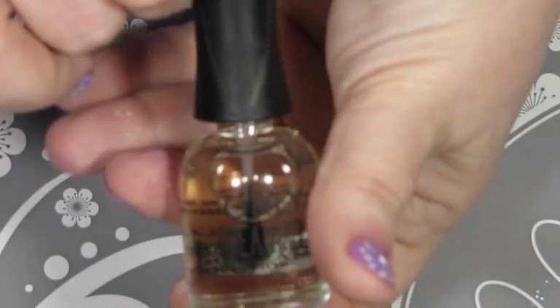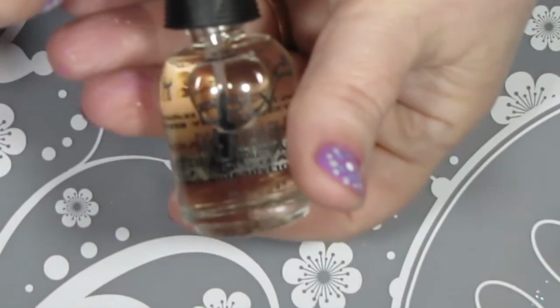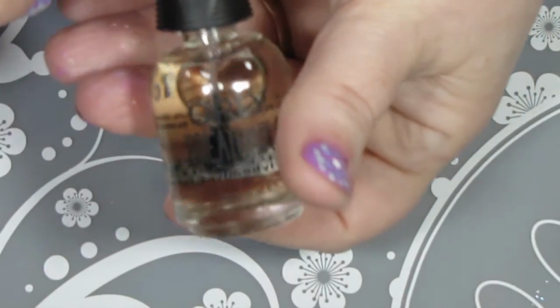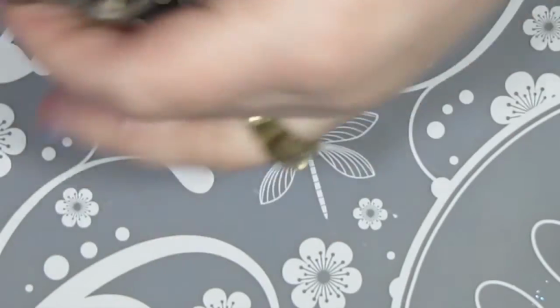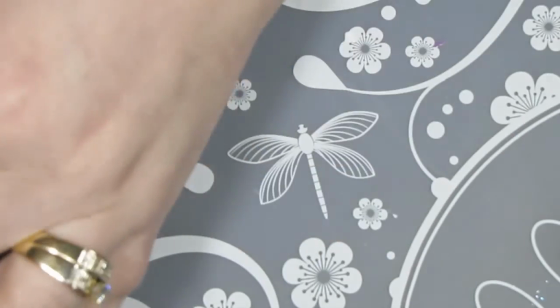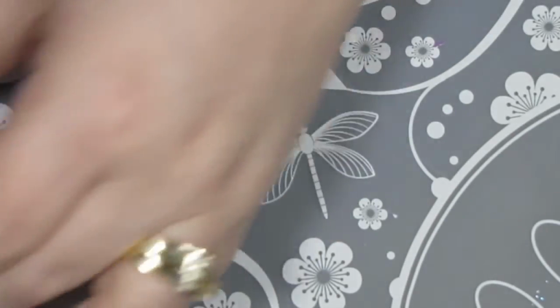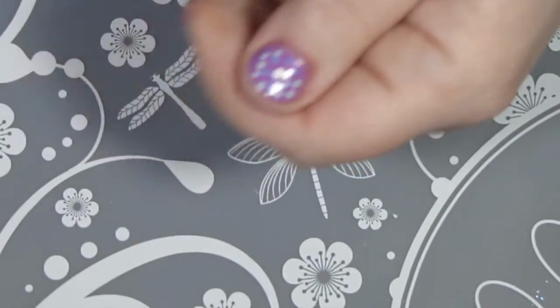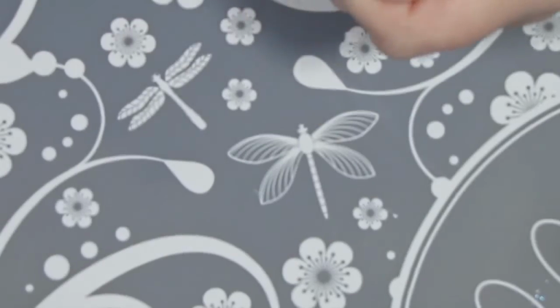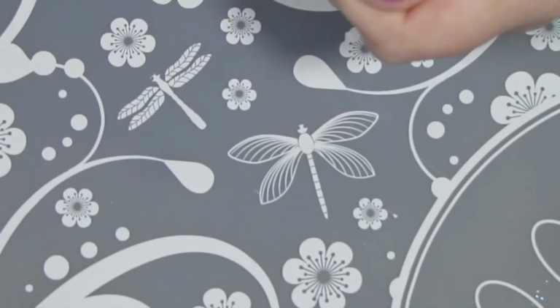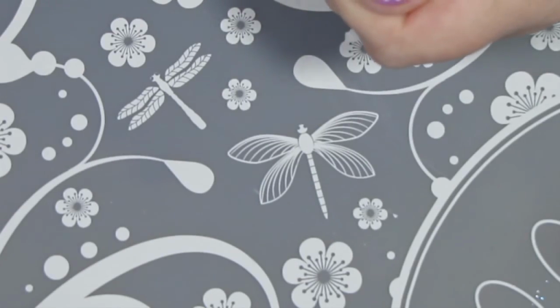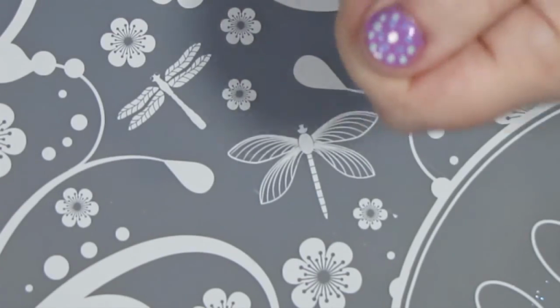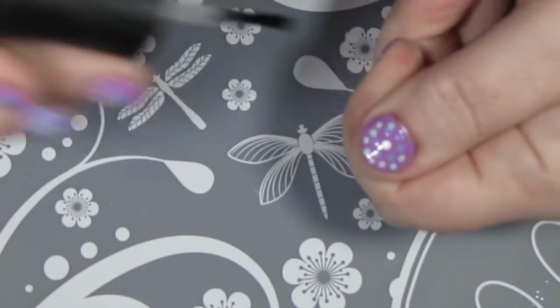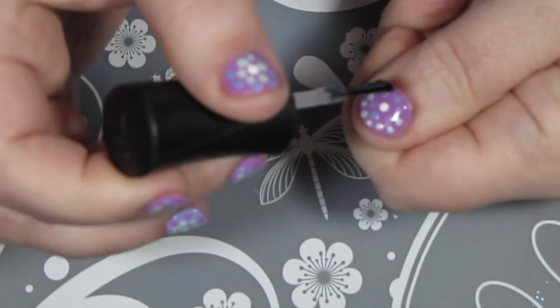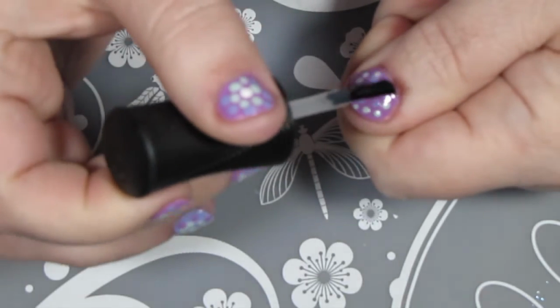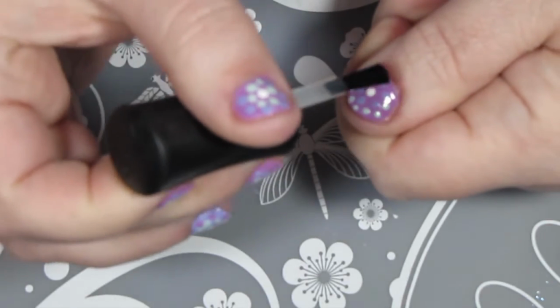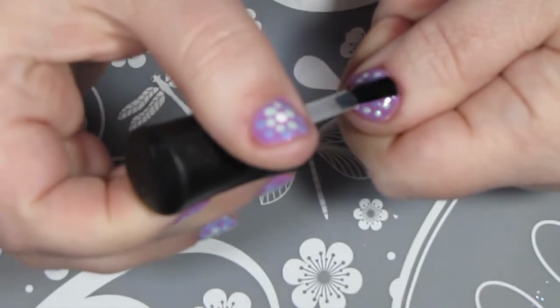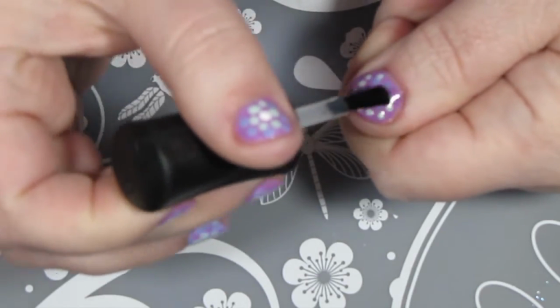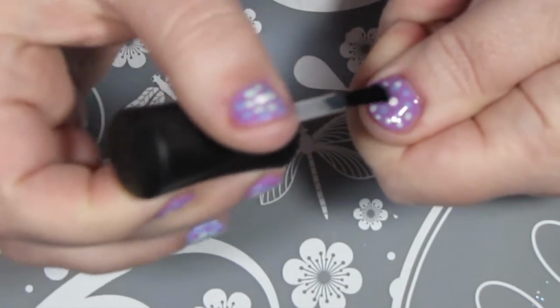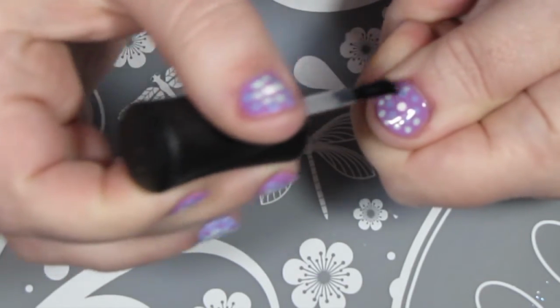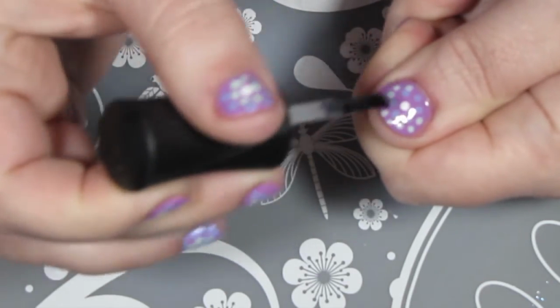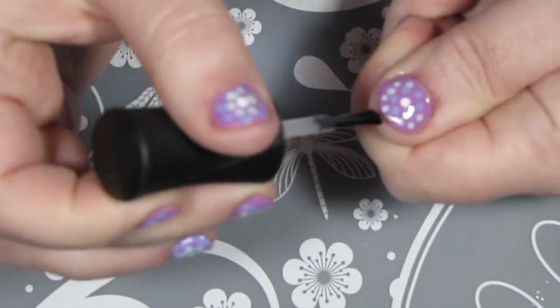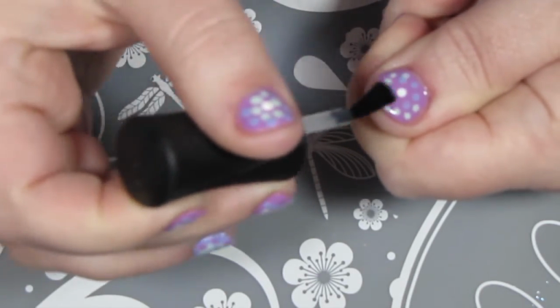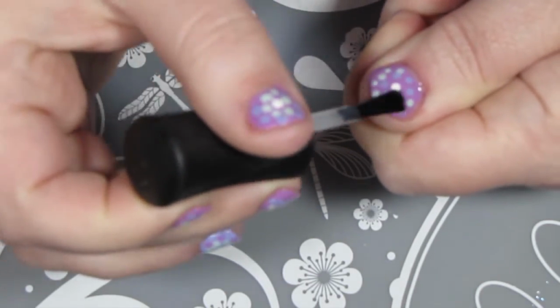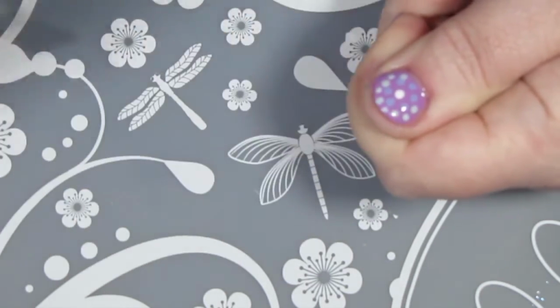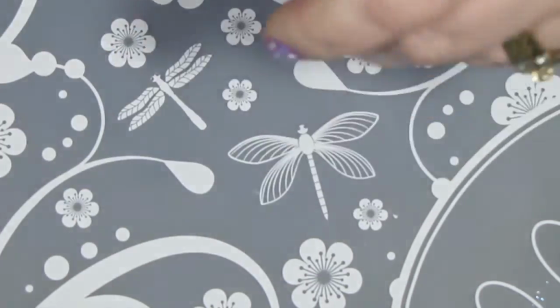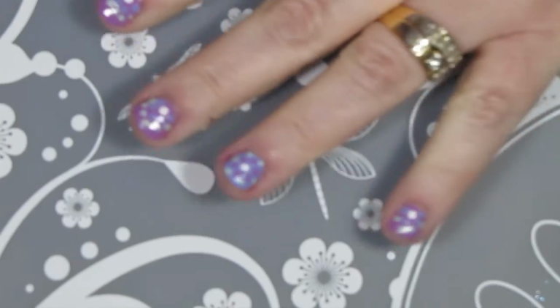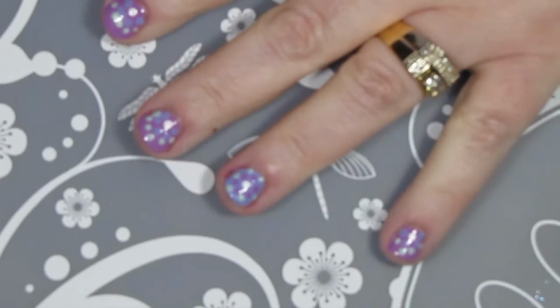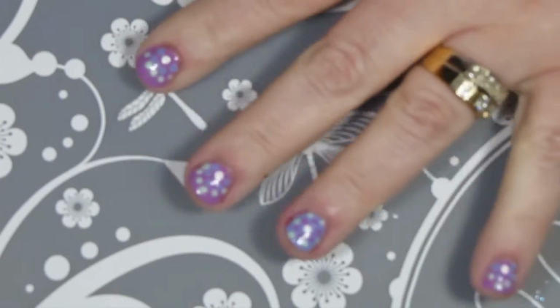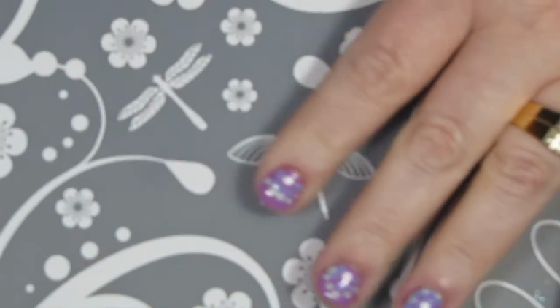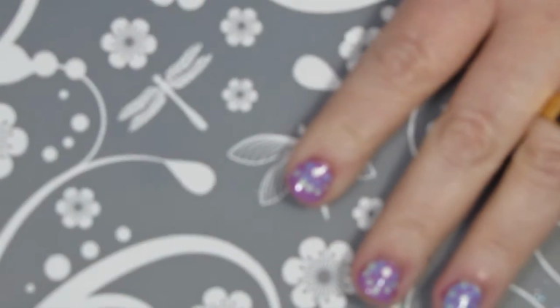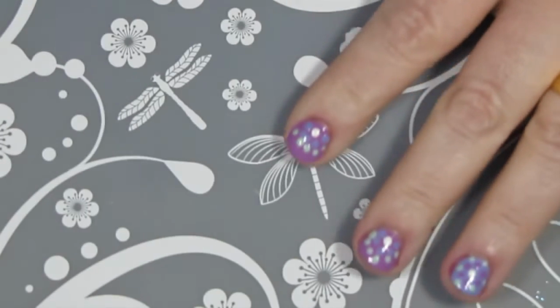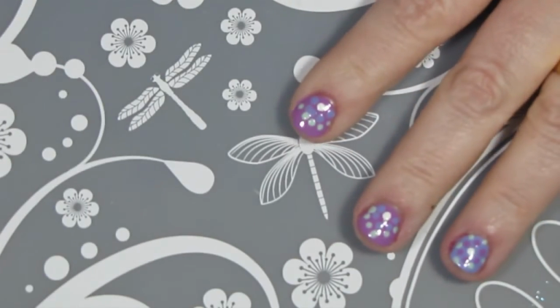Once my dottacure was all dry, I grabbed the Orly Breathable Clear Treatment and Shine to use as my top coat. Hopefully this gives my poor damaged nails a bit more strength and still allows them to breathe and heal.